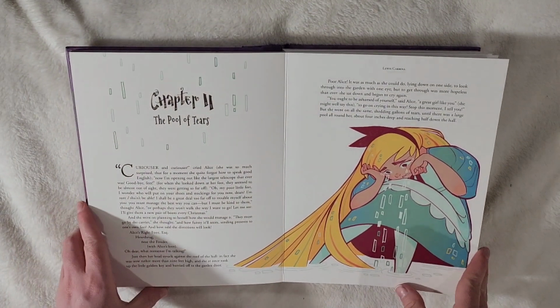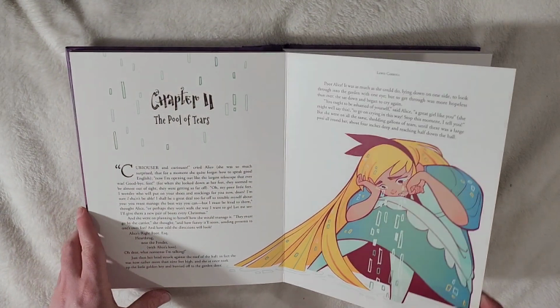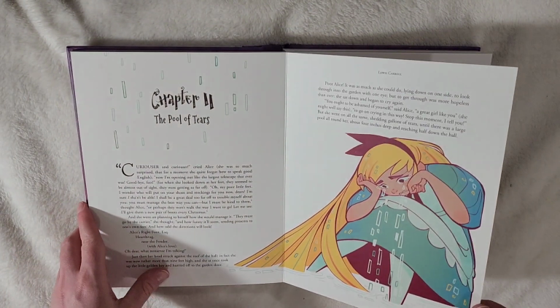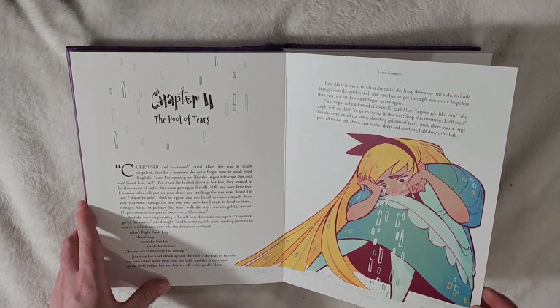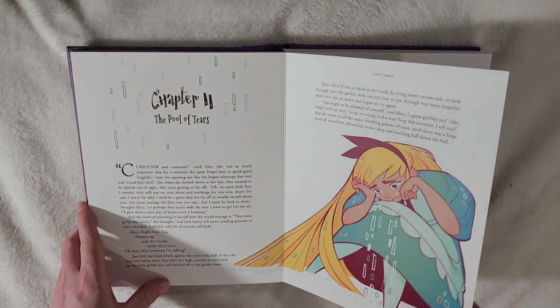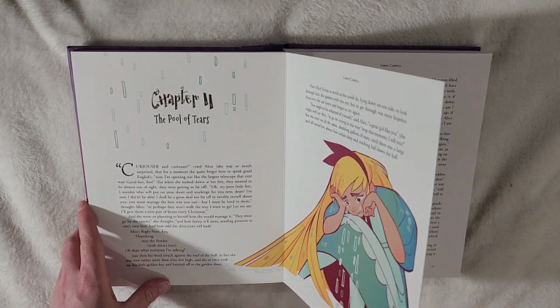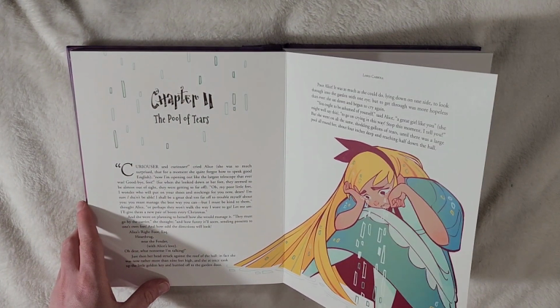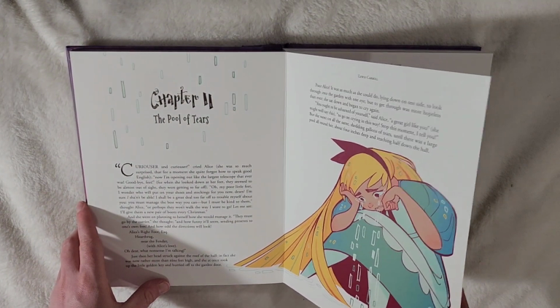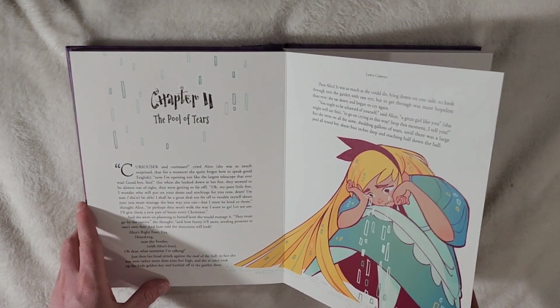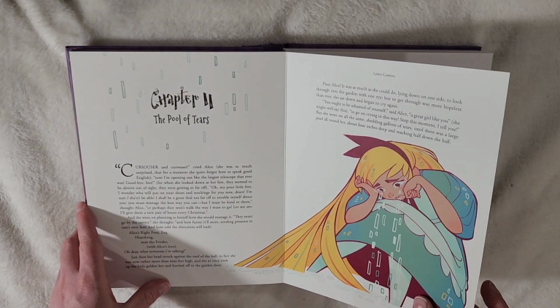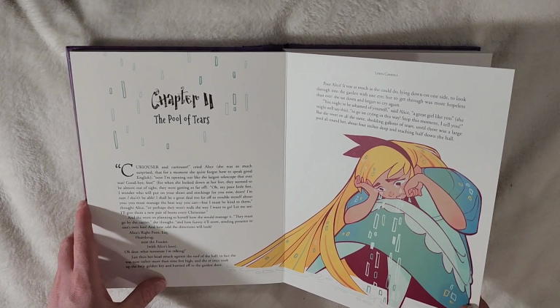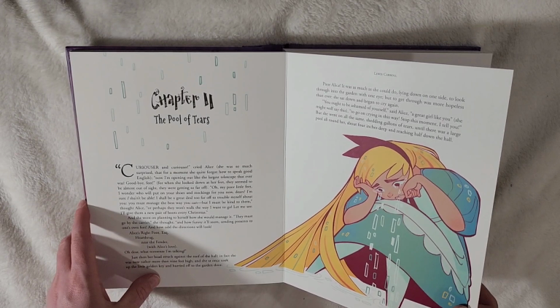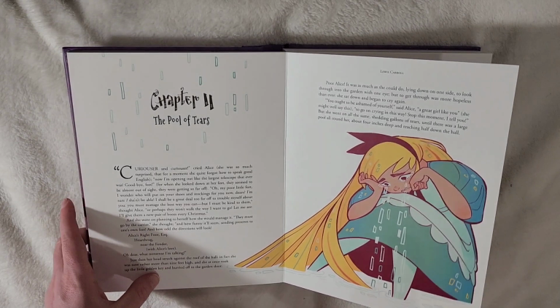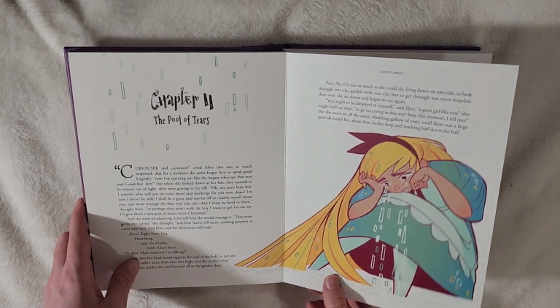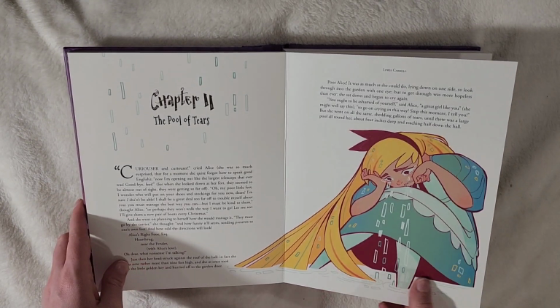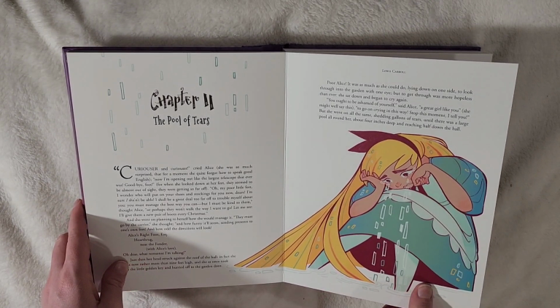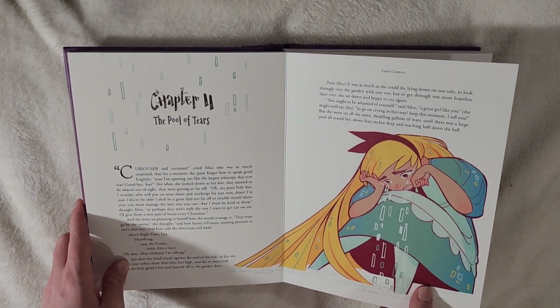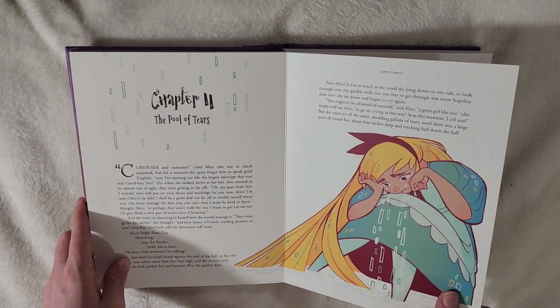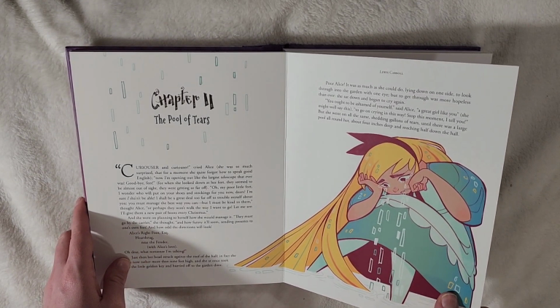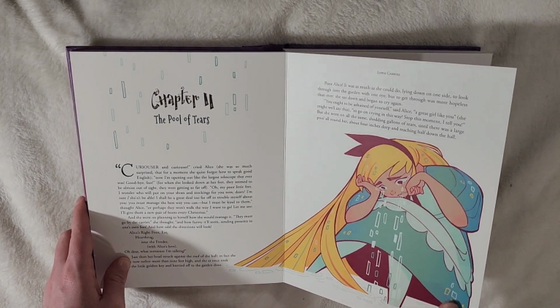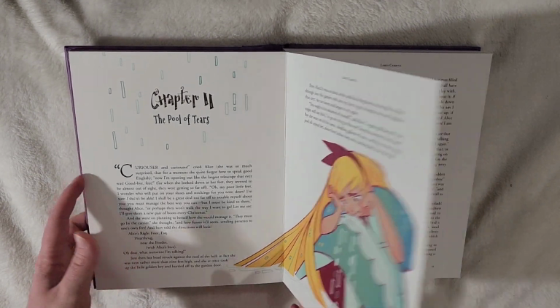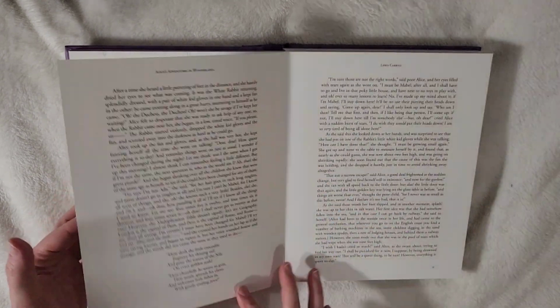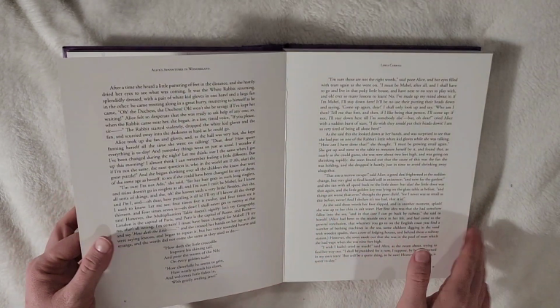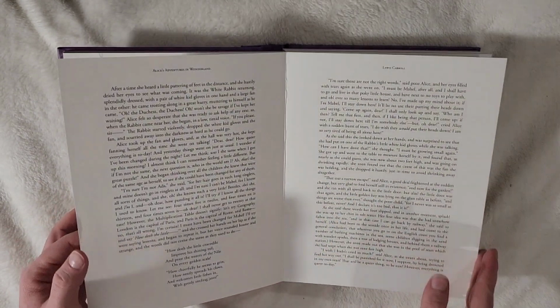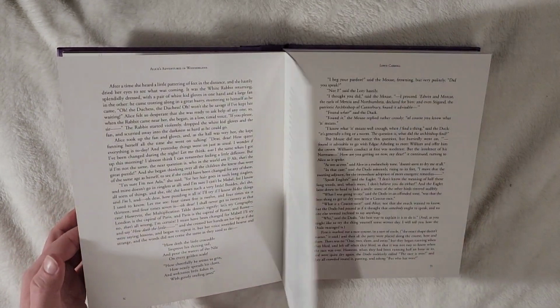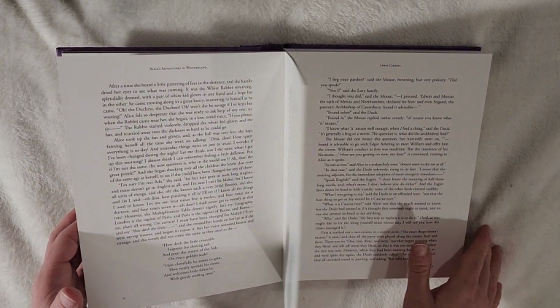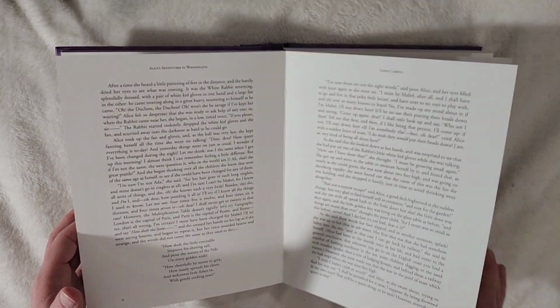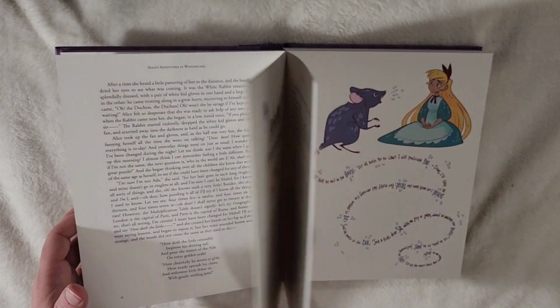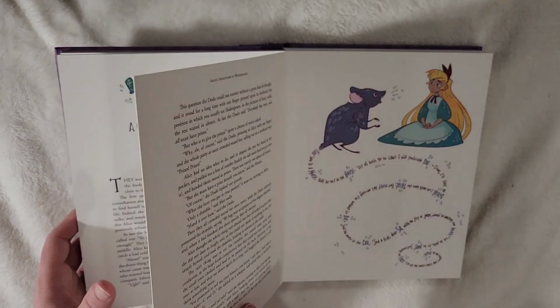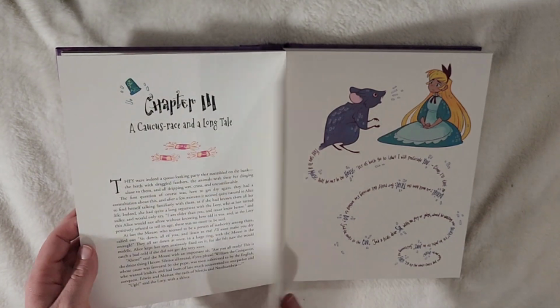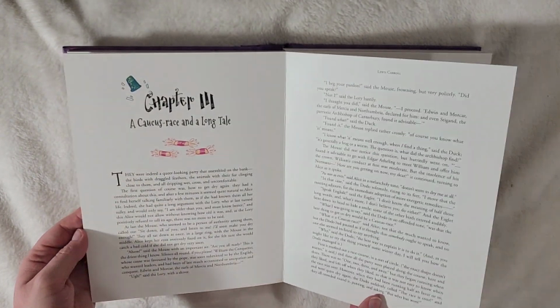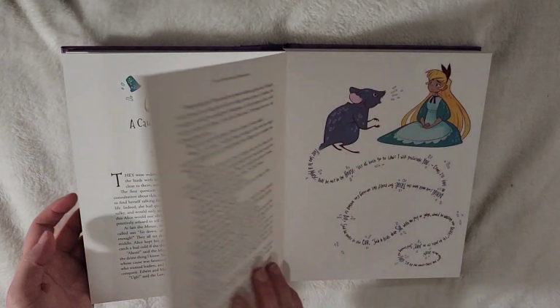The pages are really thick, which is nice — they're not going to get ruined or bent super easily. Pool of Tears, with Alice crying. There are a lot of illustrations as you go.